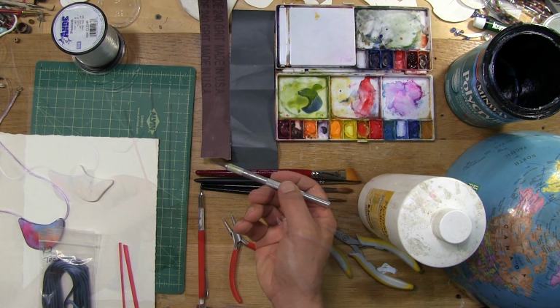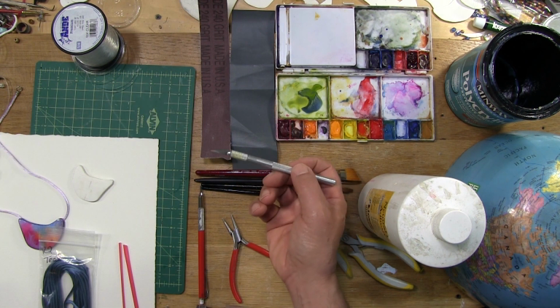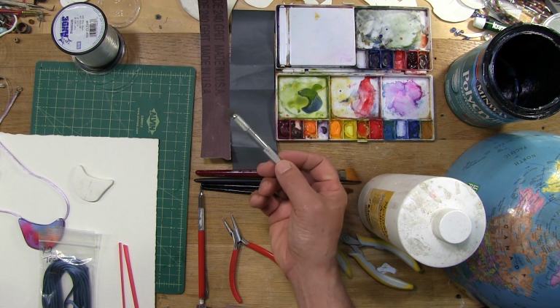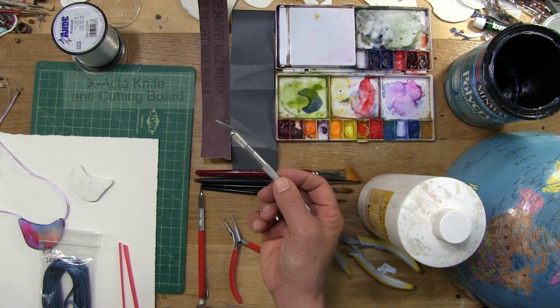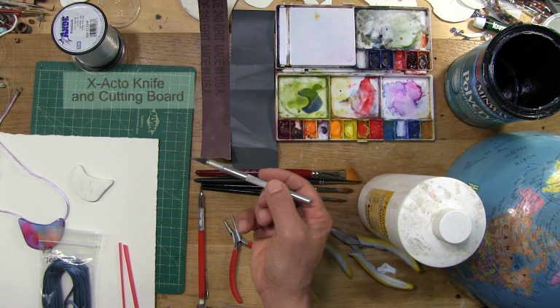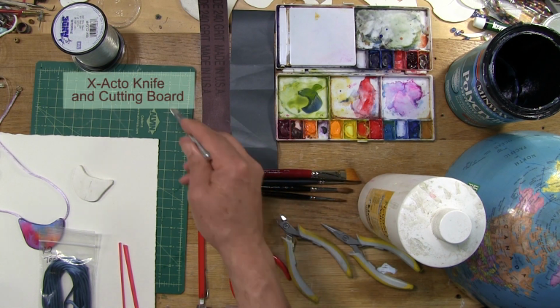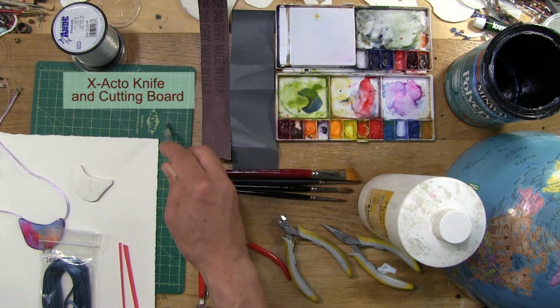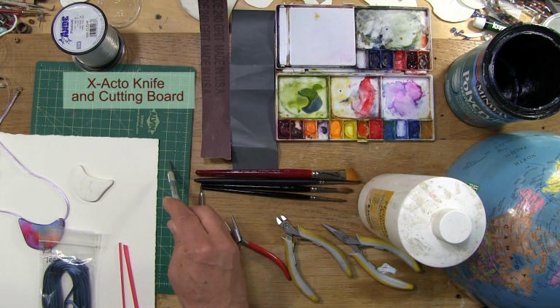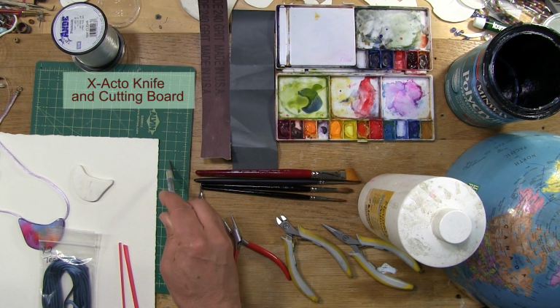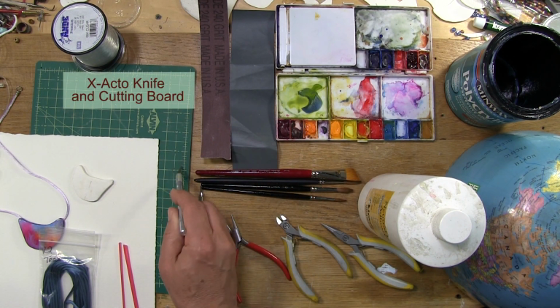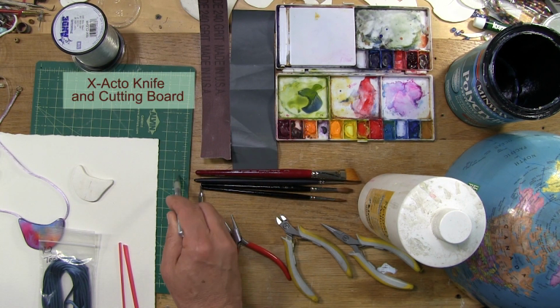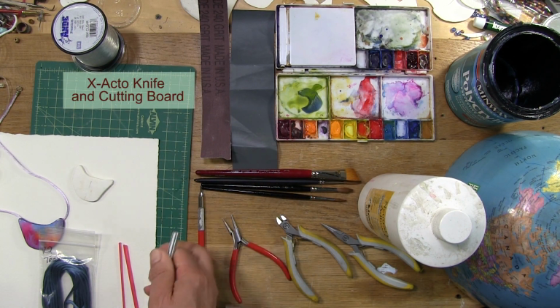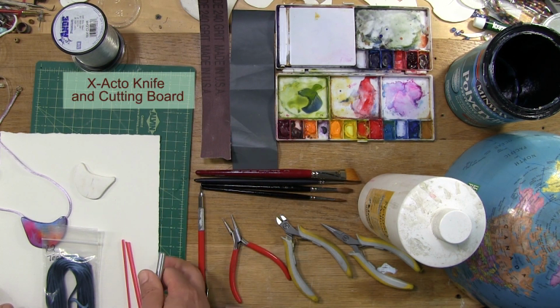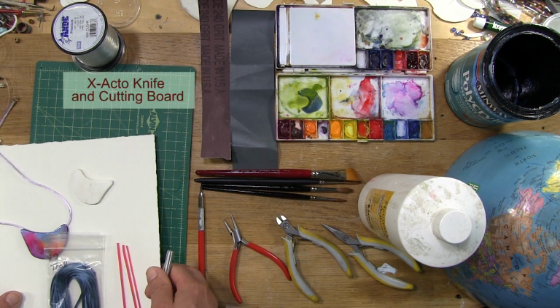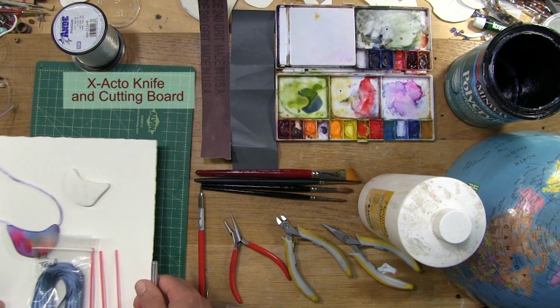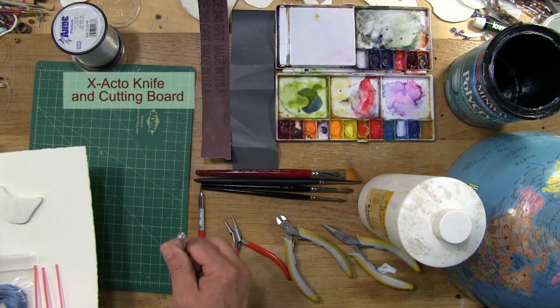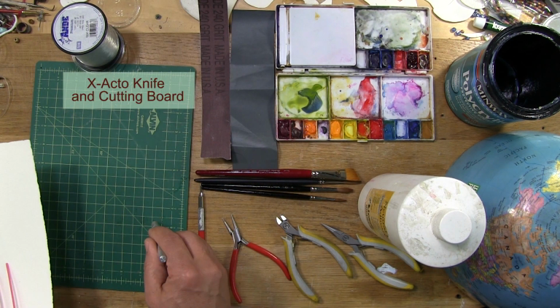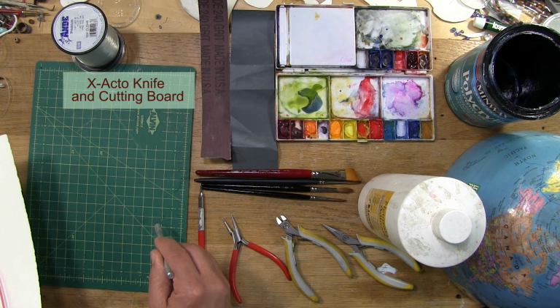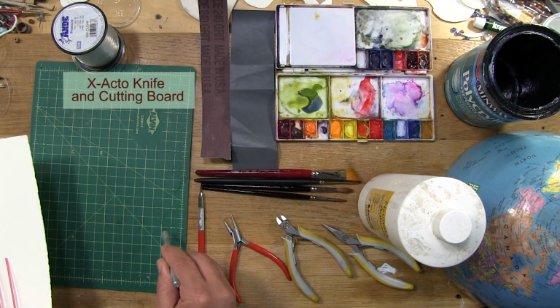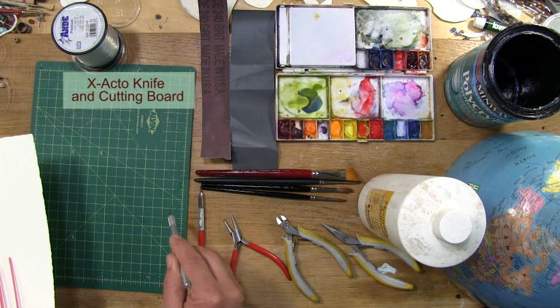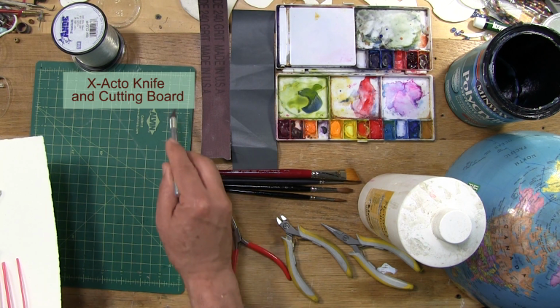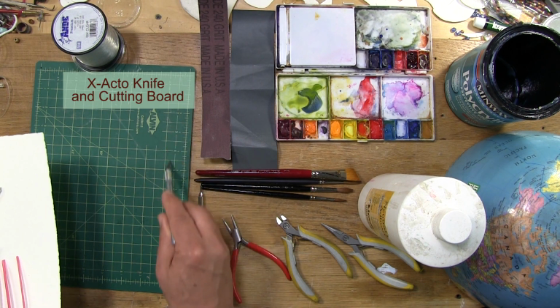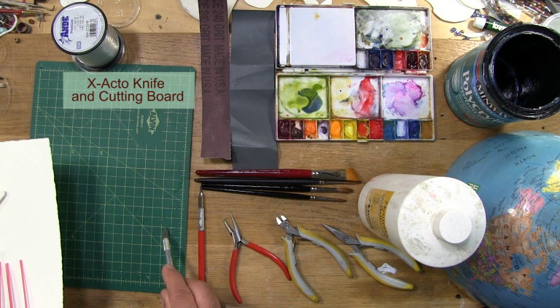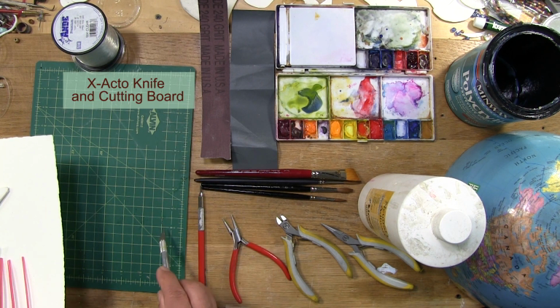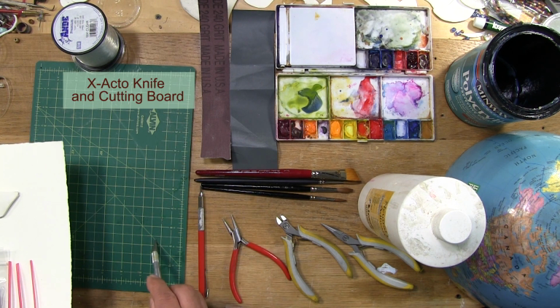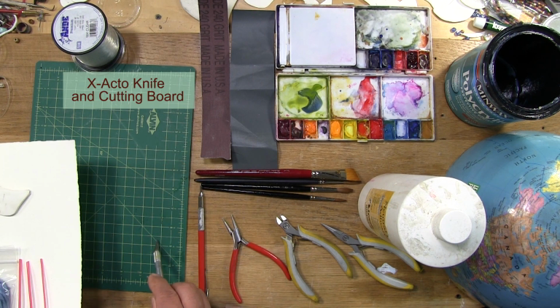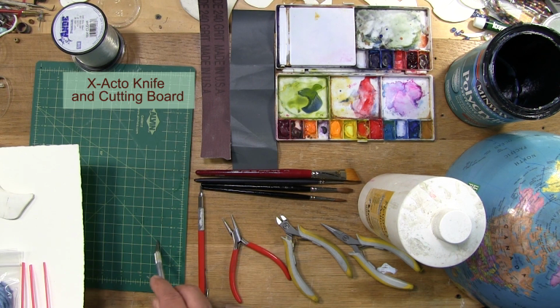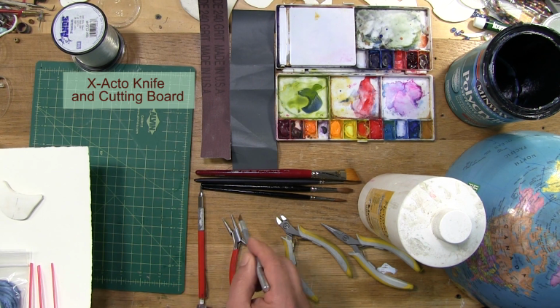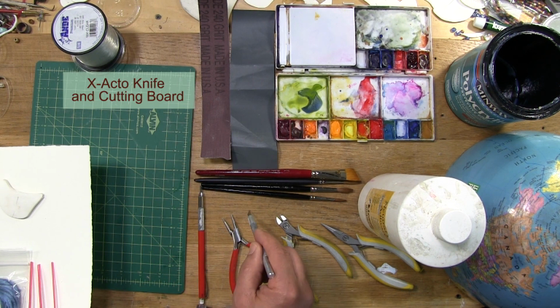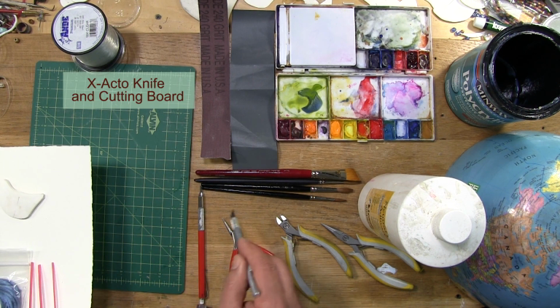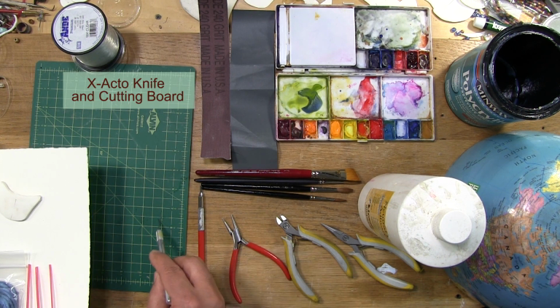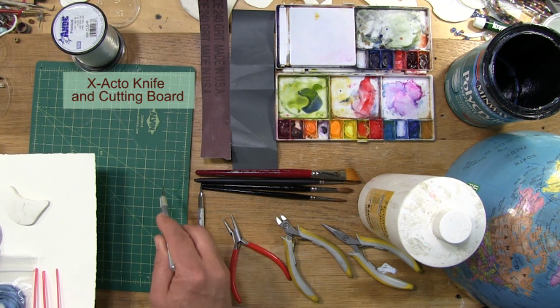You'll need an X-Acto knife to do all of your cutting. And of course, the cutting must be done on a self-healing cutting board — you would never want to cut on your tabletop.